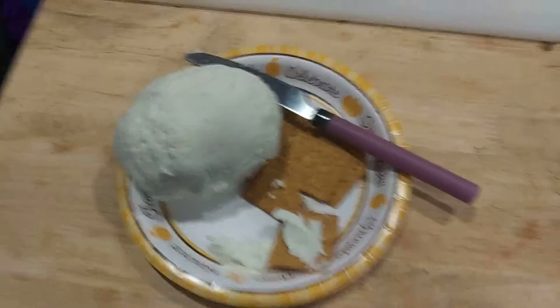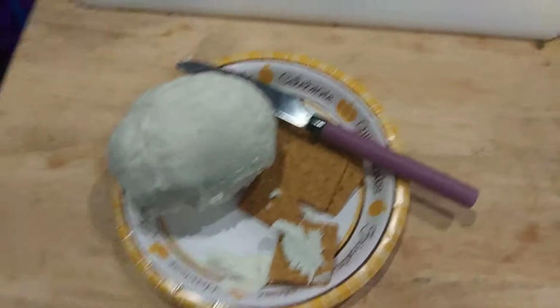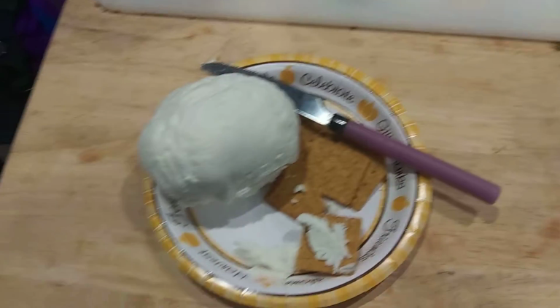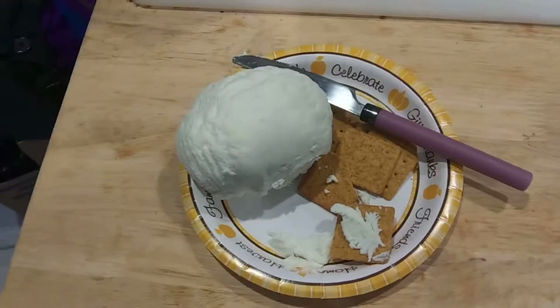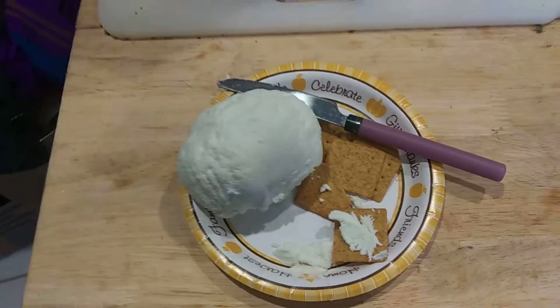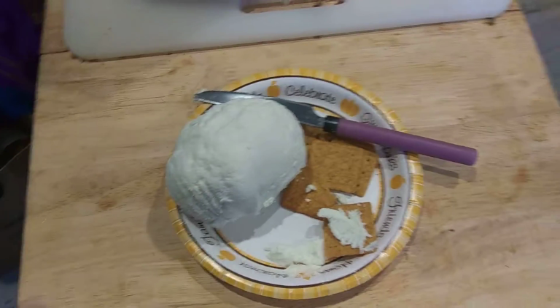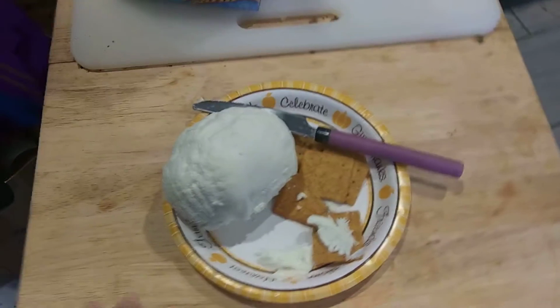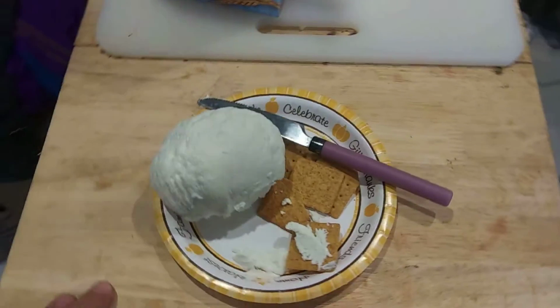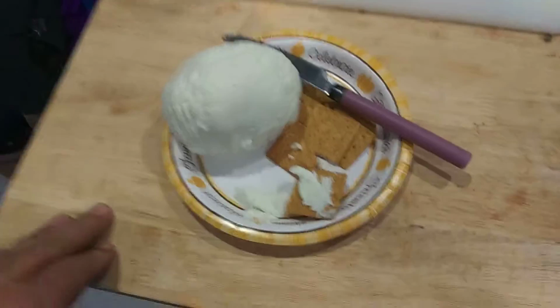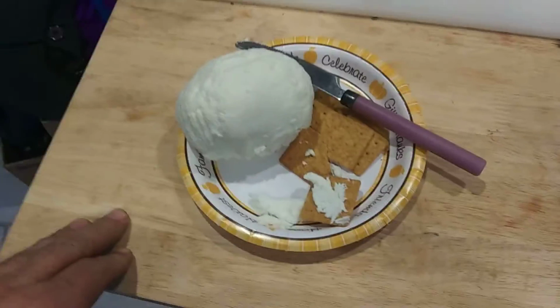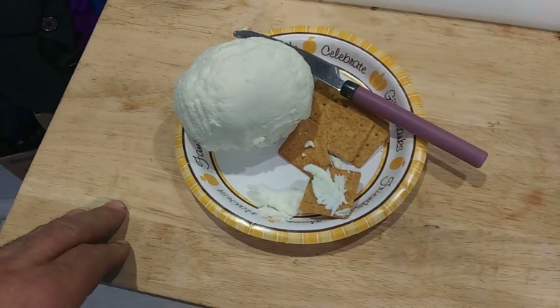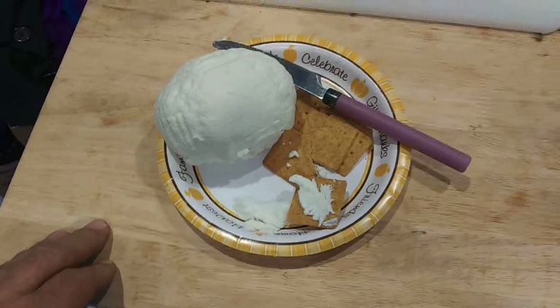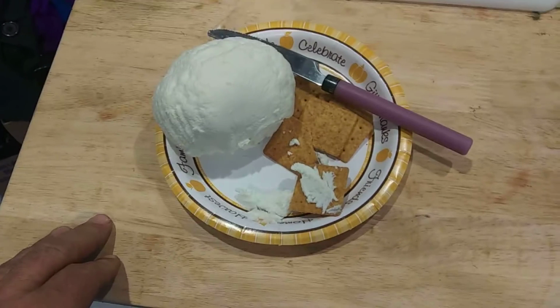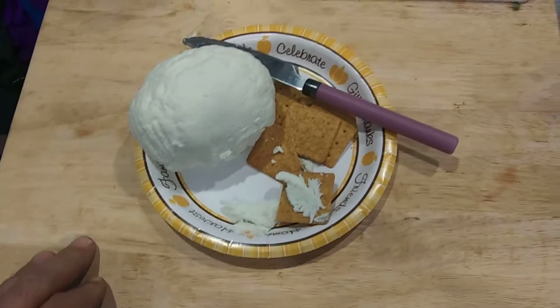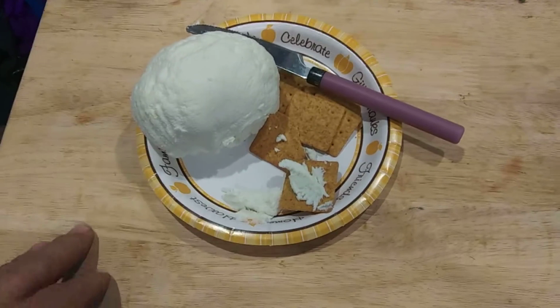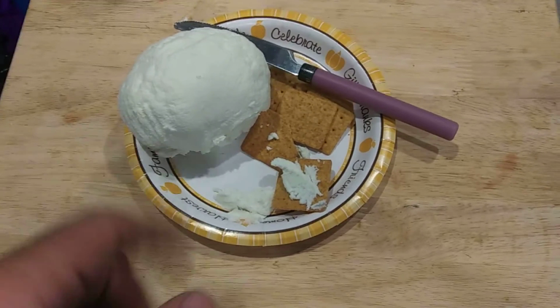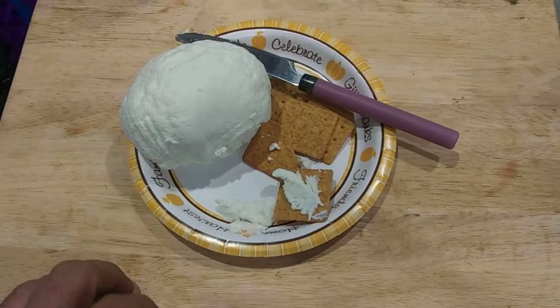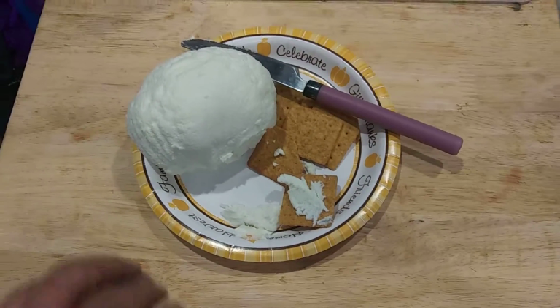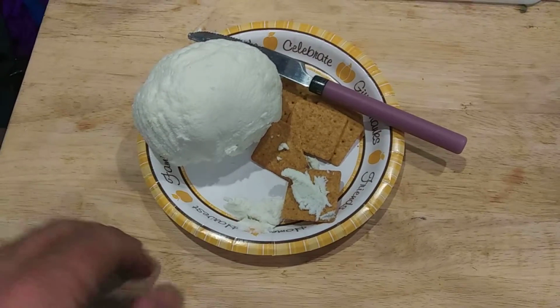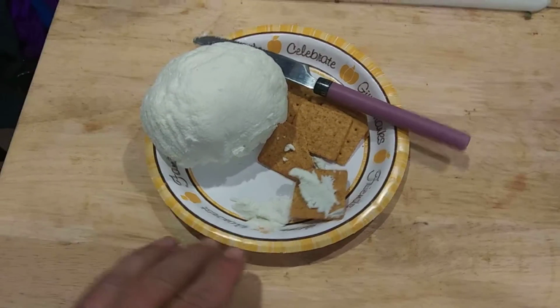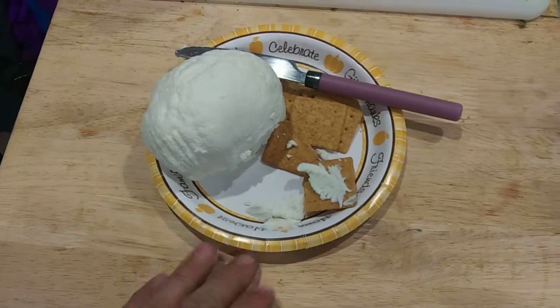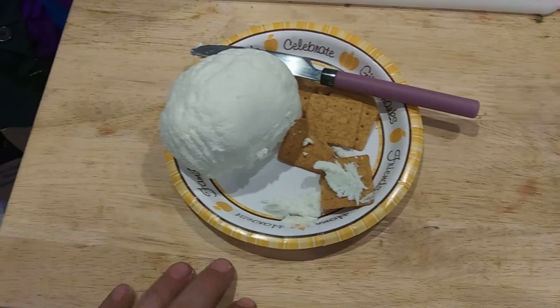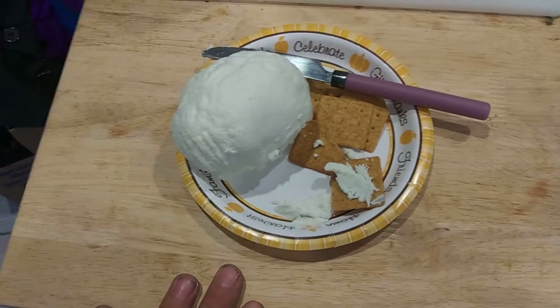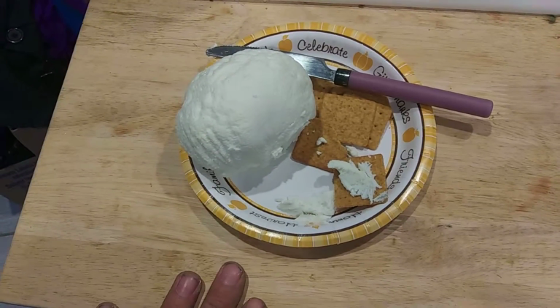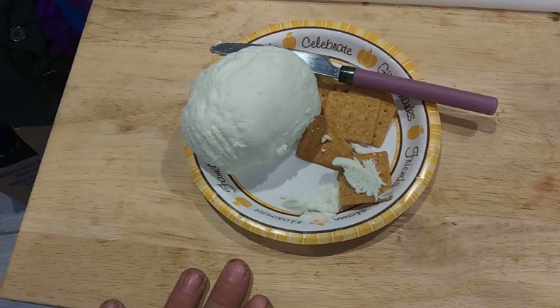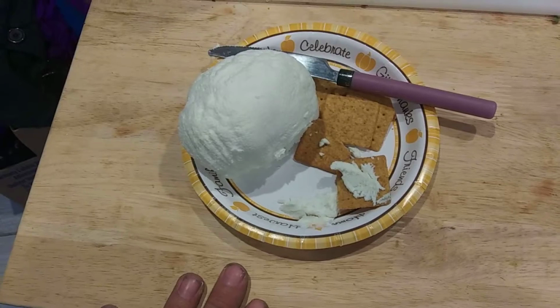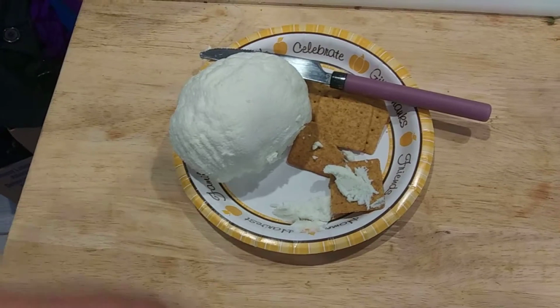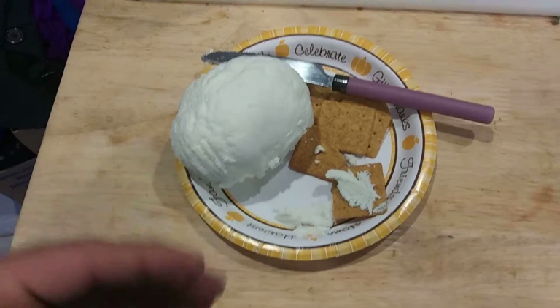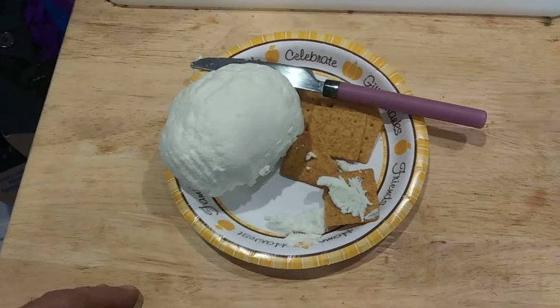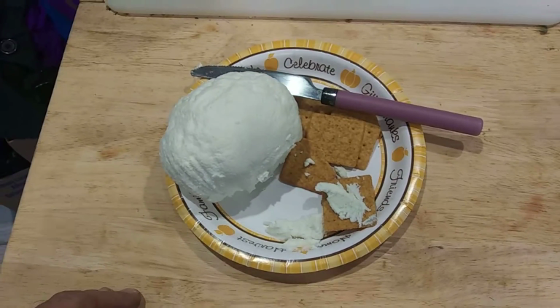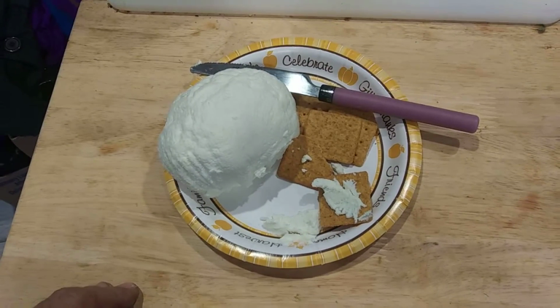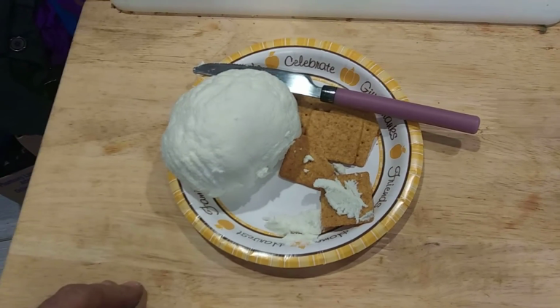For those of you that are interested, I just took the yogurt cheese out of the cheesecloth. It's been sitting for a couple of days, letting all the whey drain off of it.